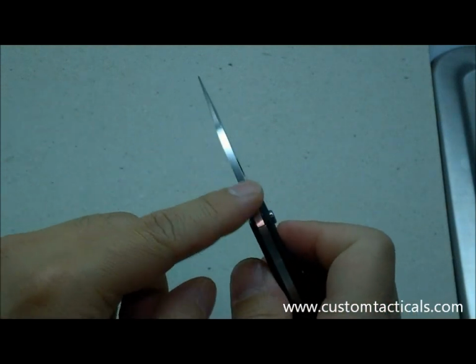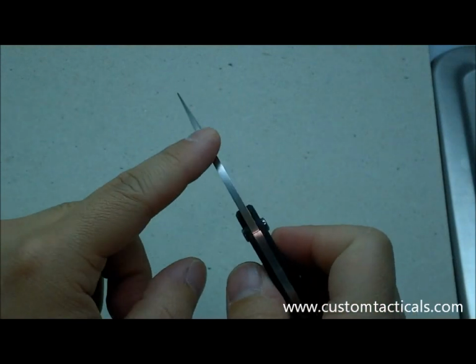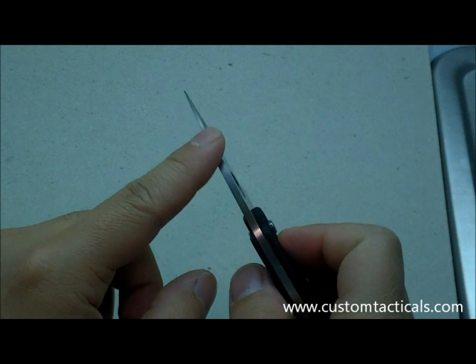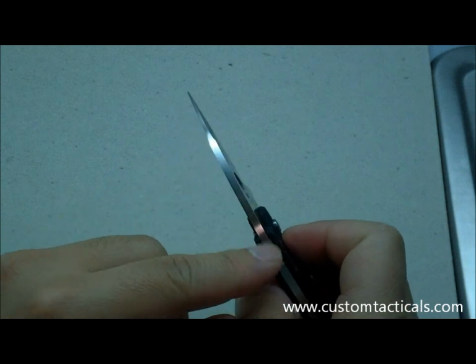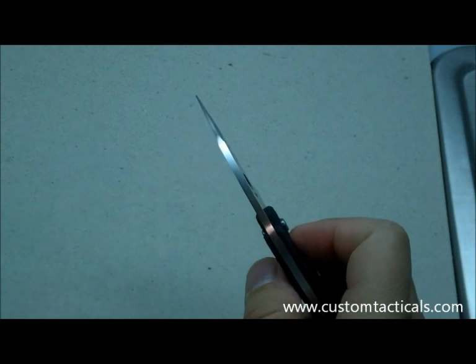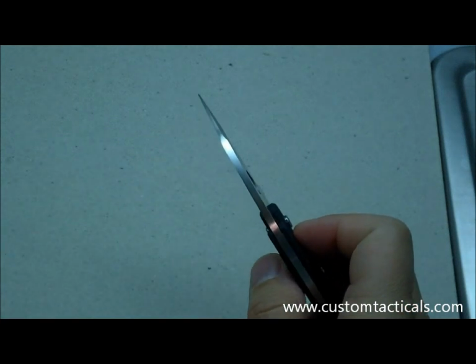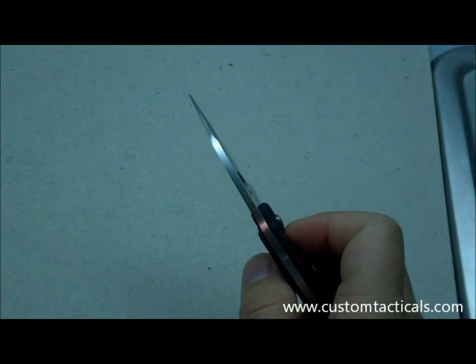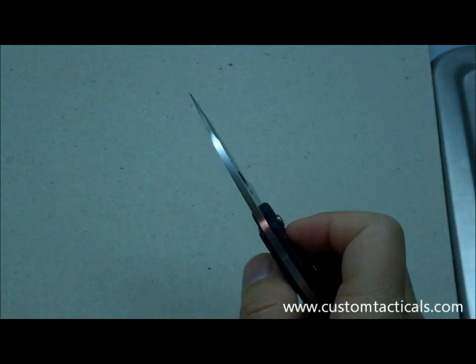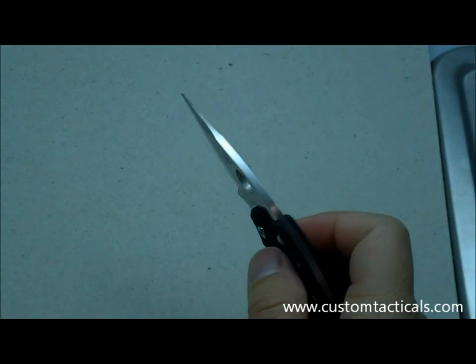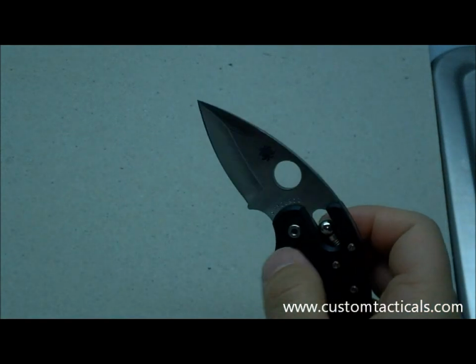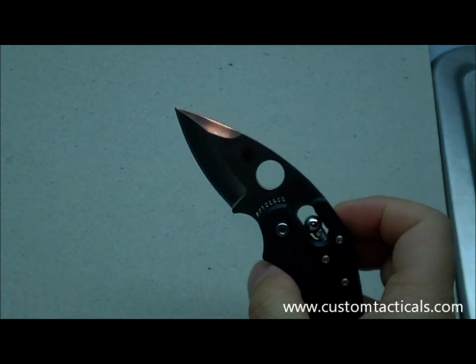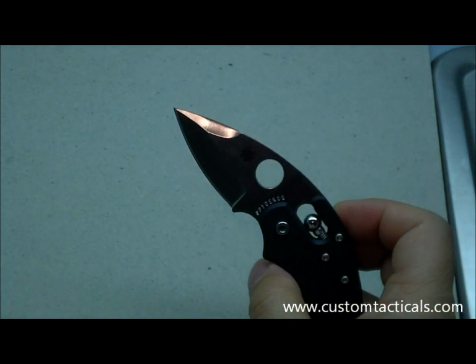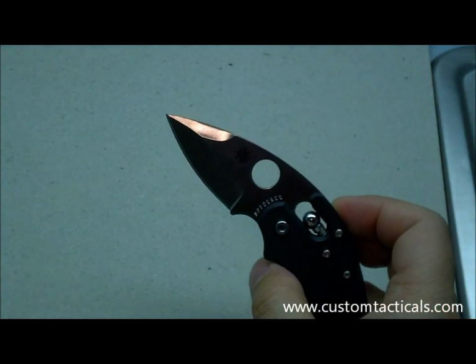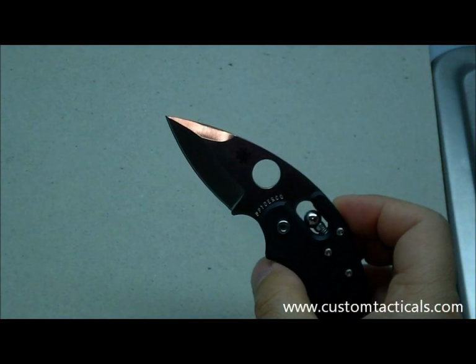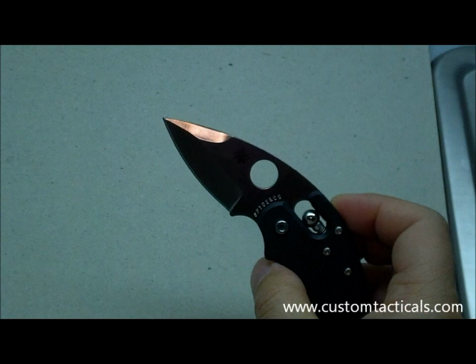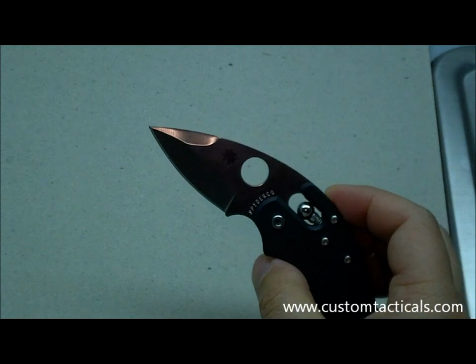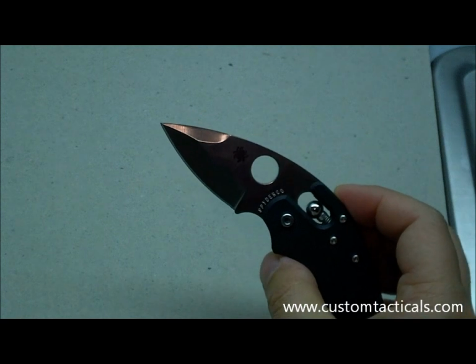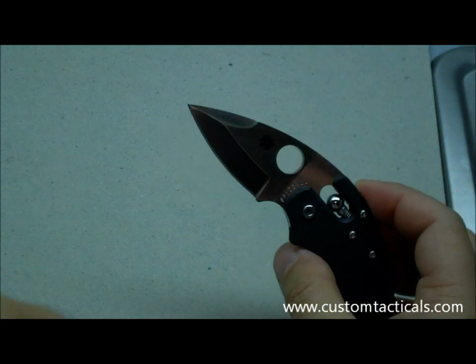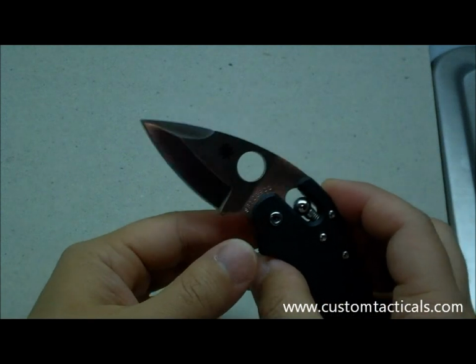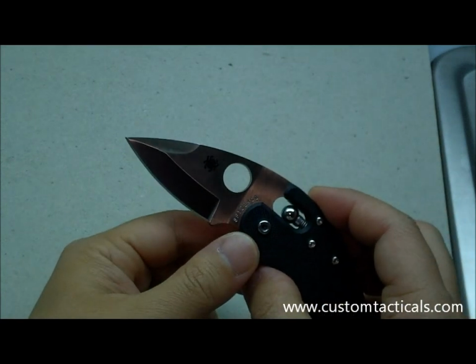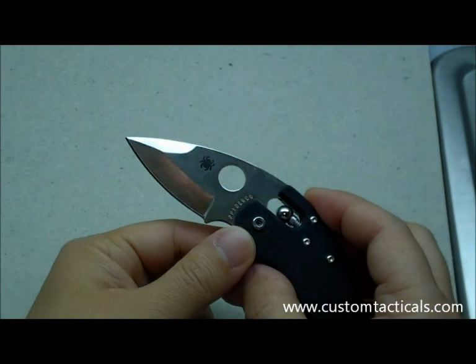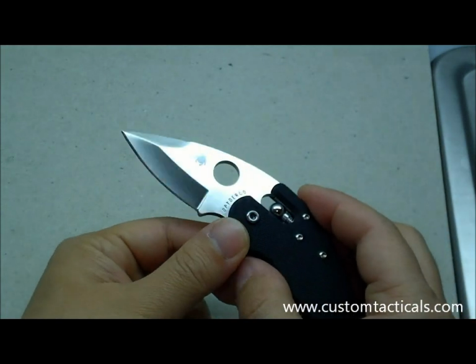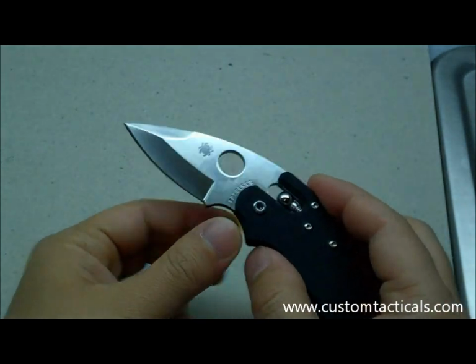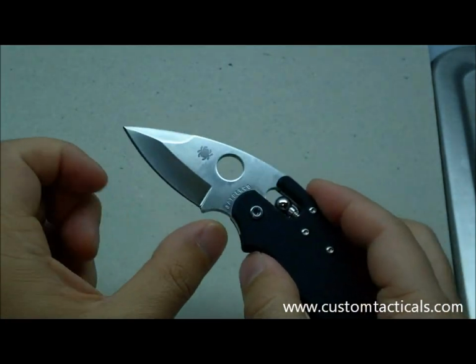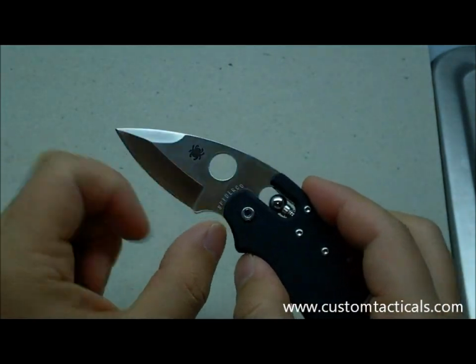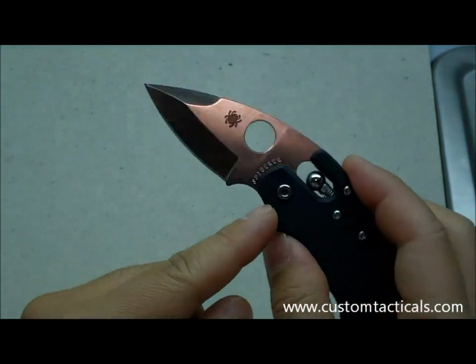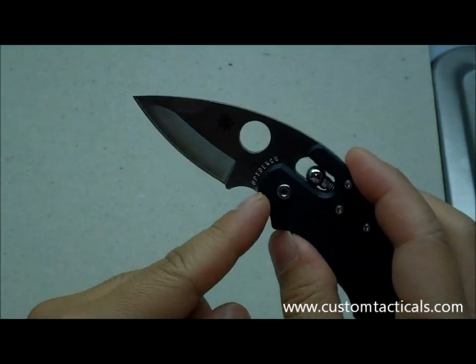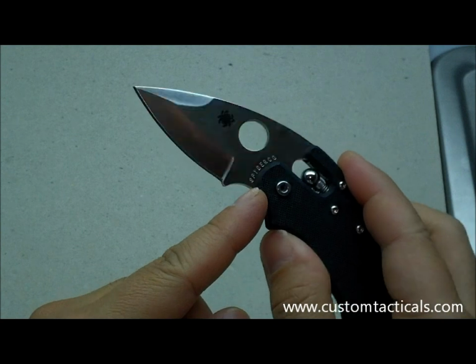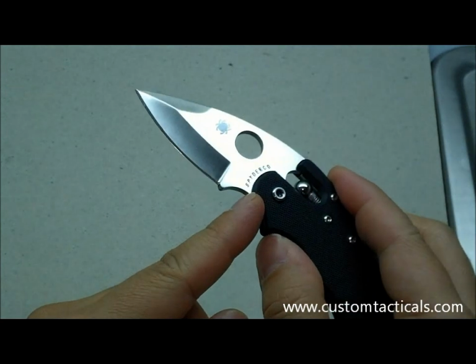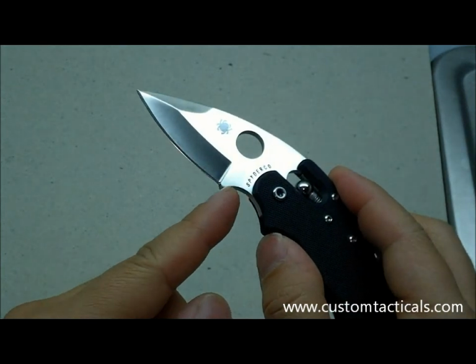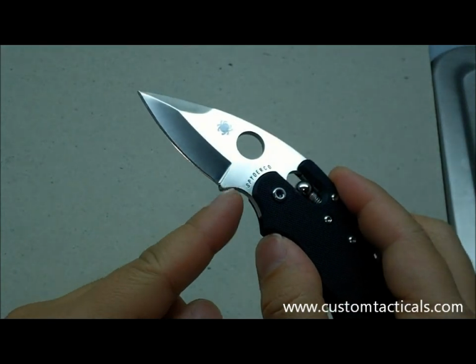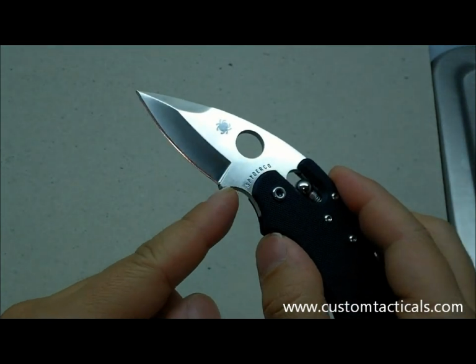The blade itself is 1 and 1/8 inches wide. With a 2 and 5/16ths blade length, the actual cutting edge is less than 2 inches, since the large portion of the blade is choil.